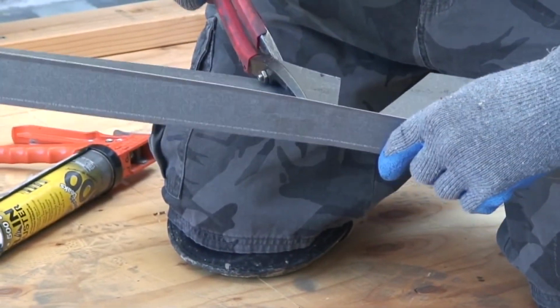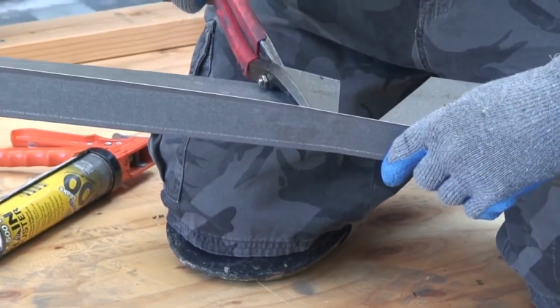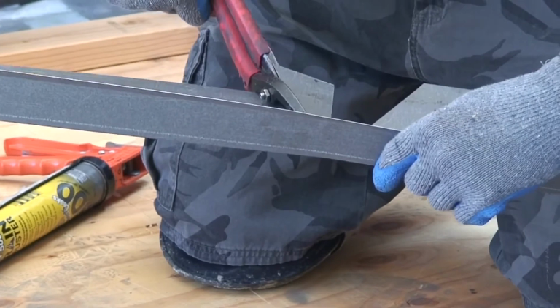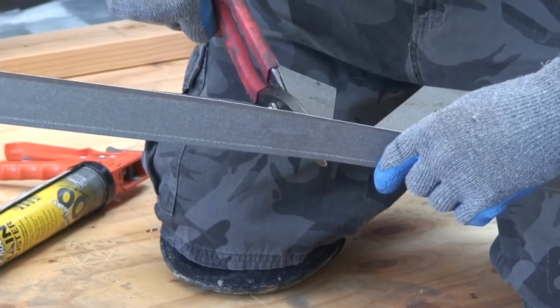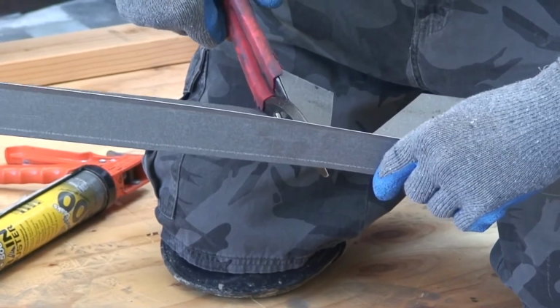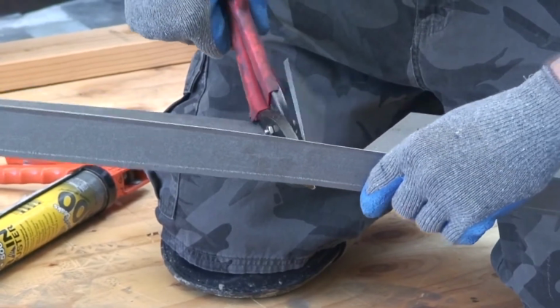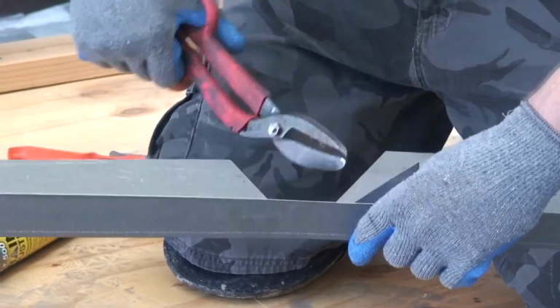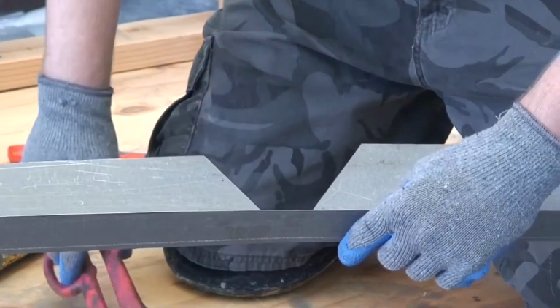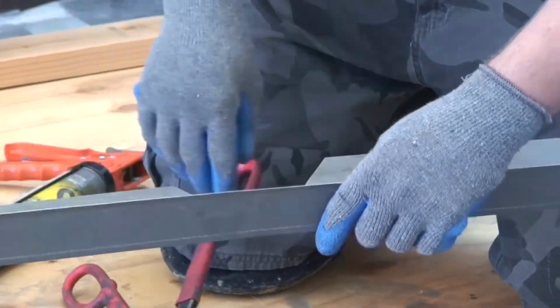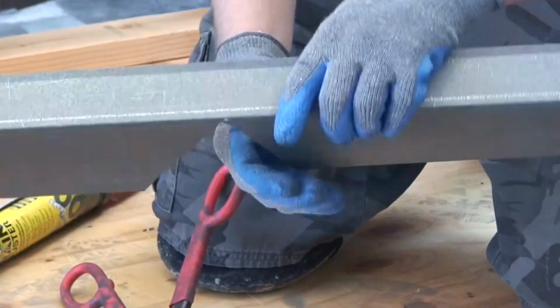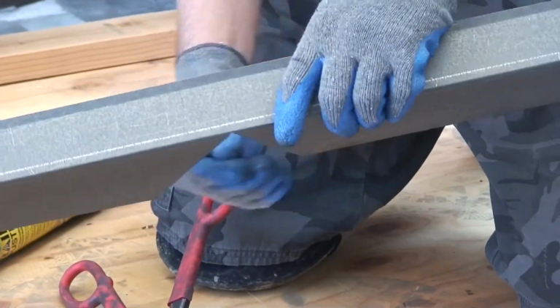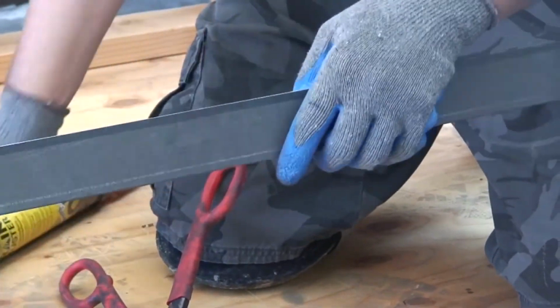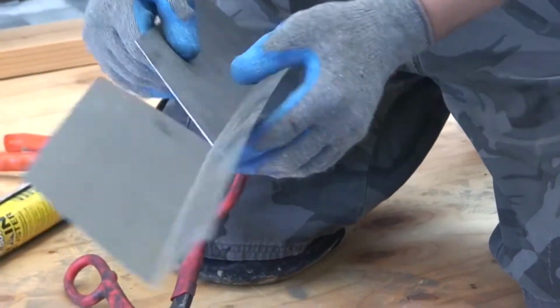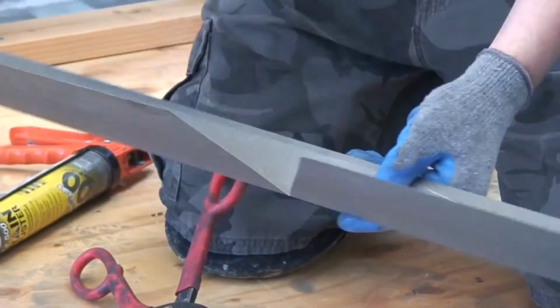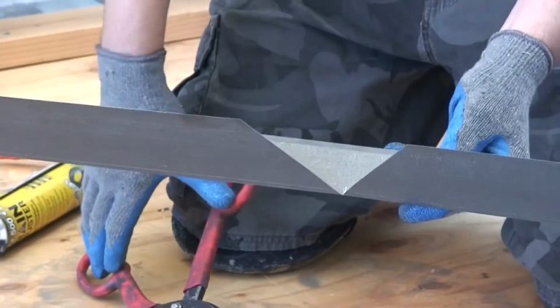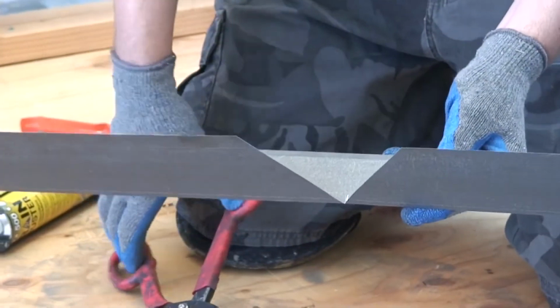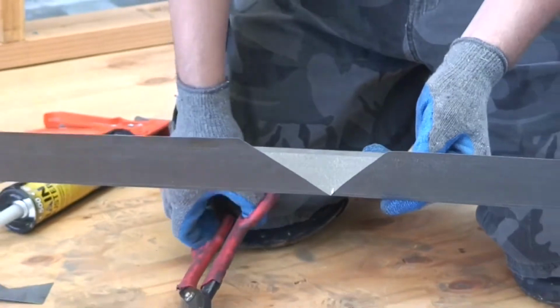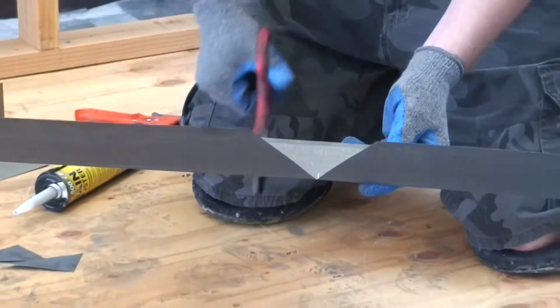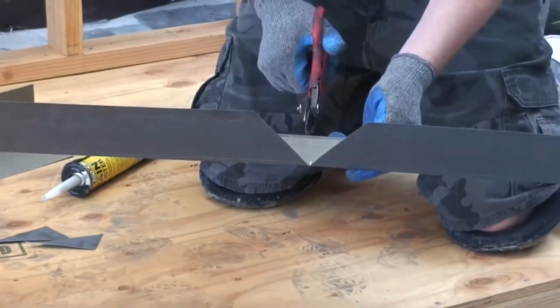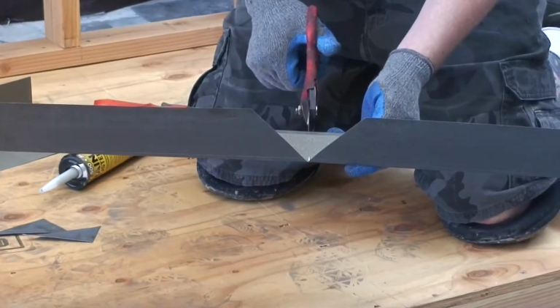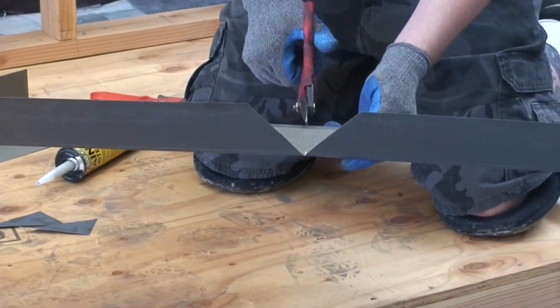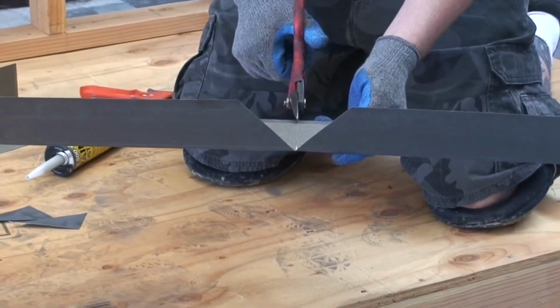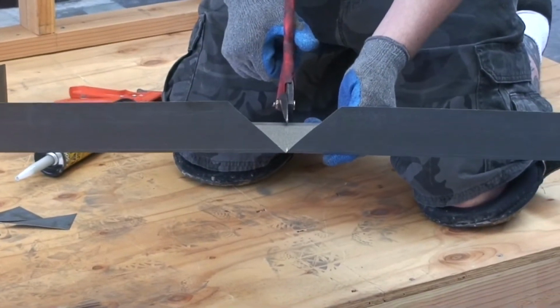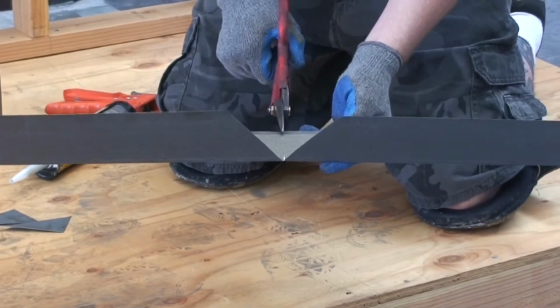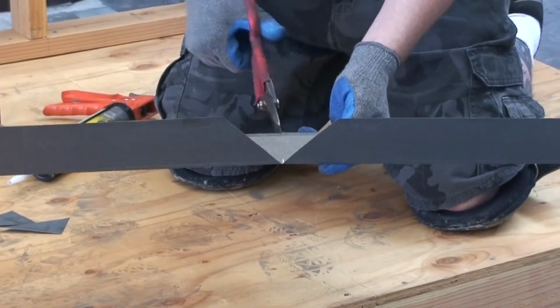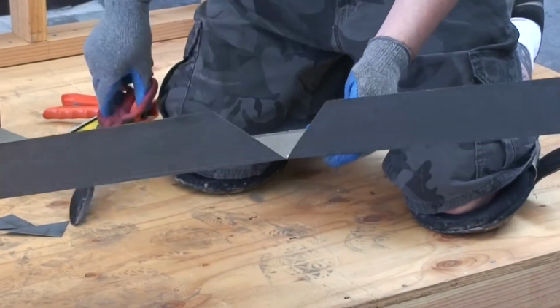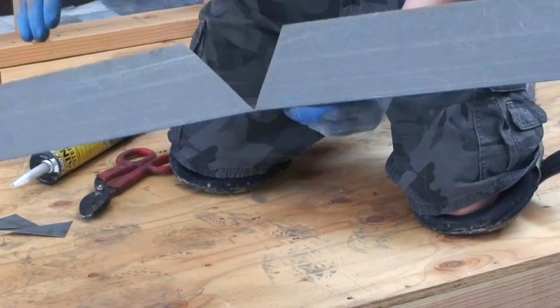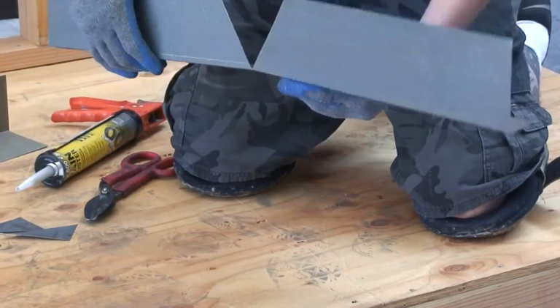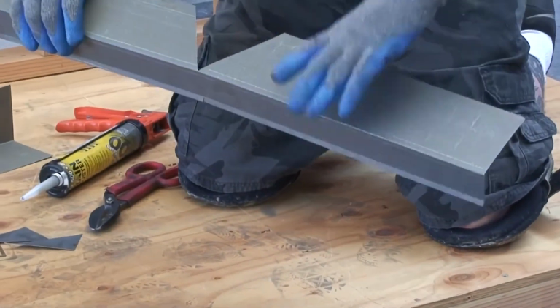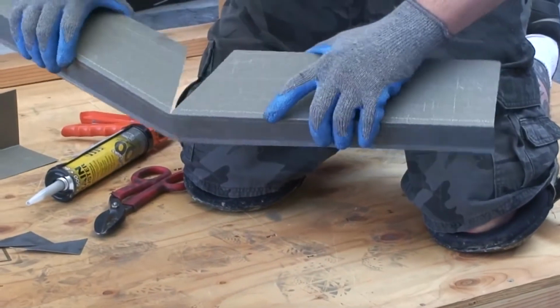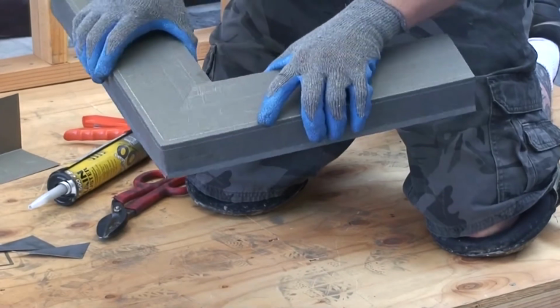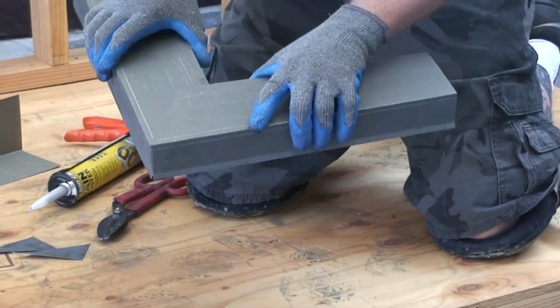Use 26 gauge bondarized 2 inch by 4 inch drip edge metal flashing for the outer edge of the deck. It is a good idea to make cuts in a pie or pizza slice shape in the flashing for corner installation.